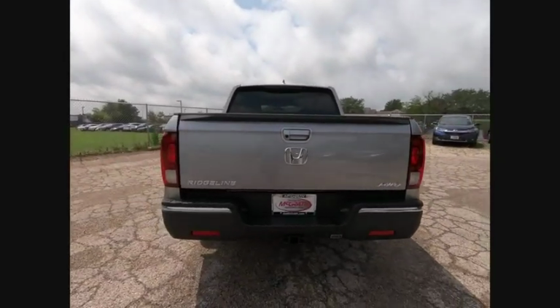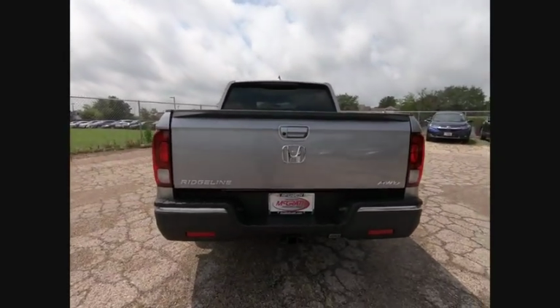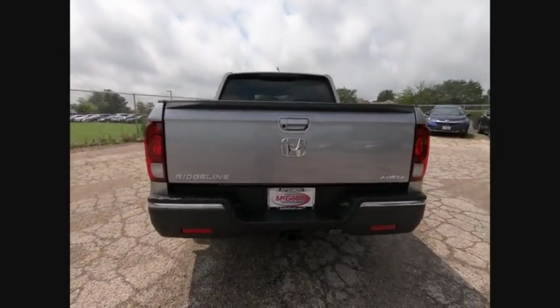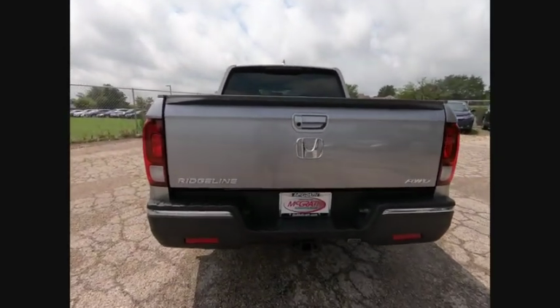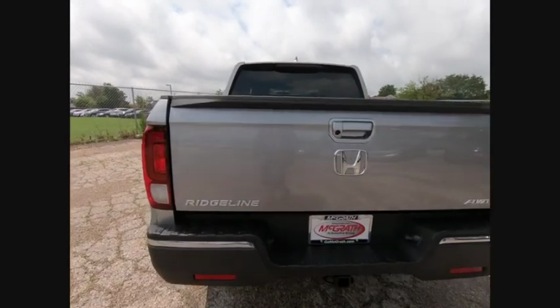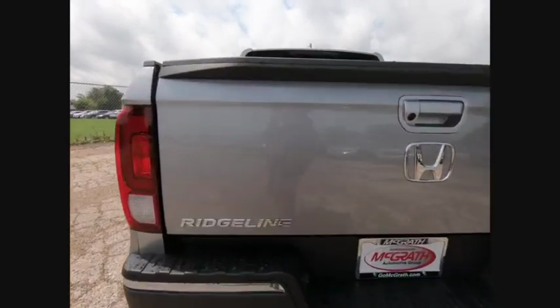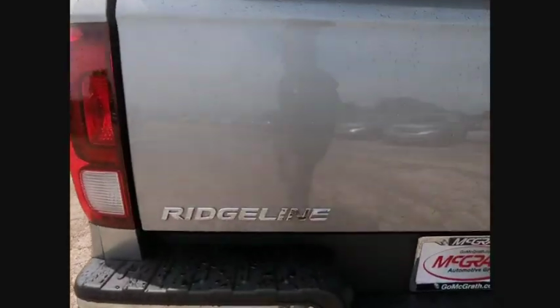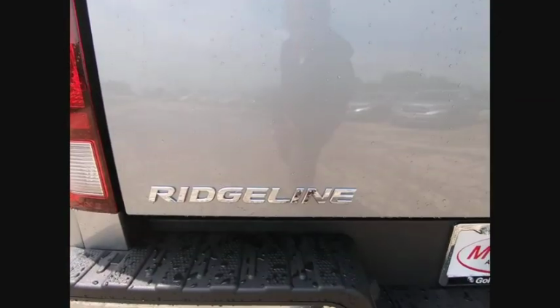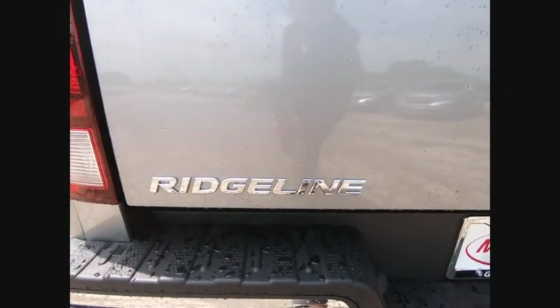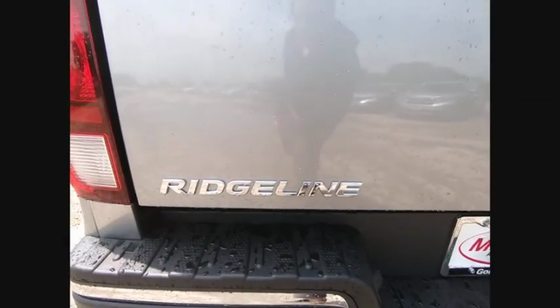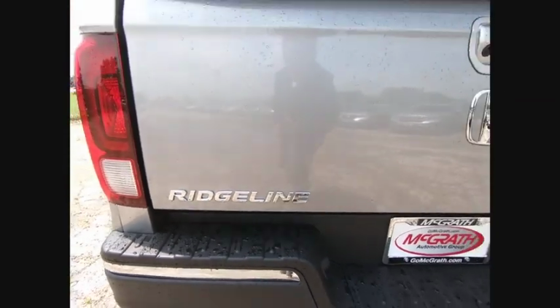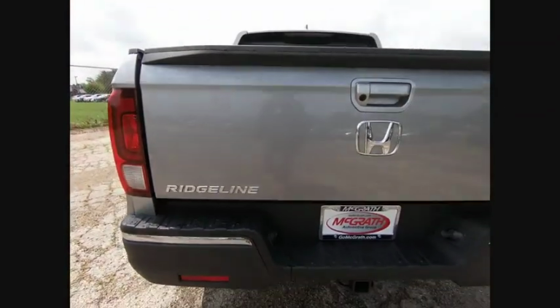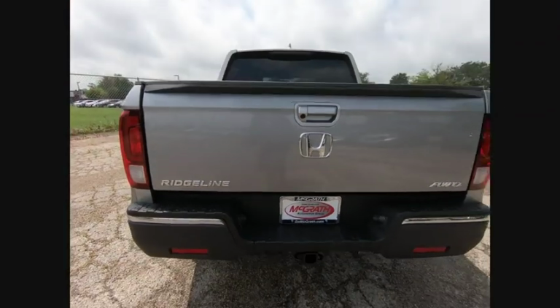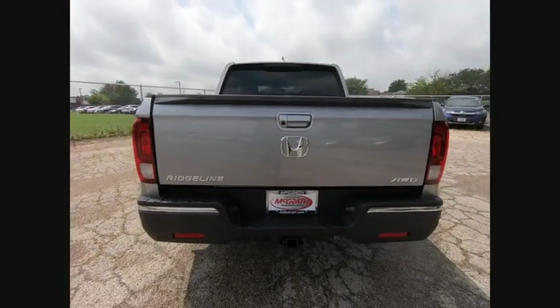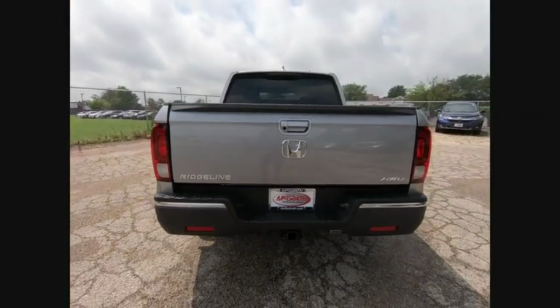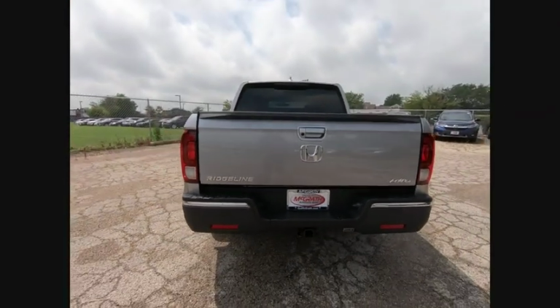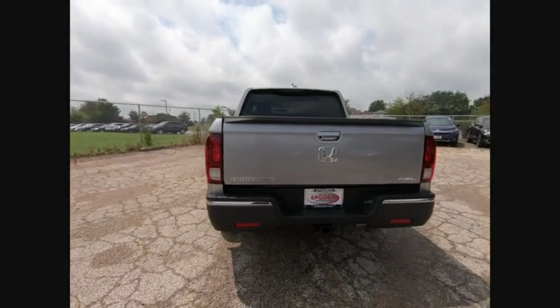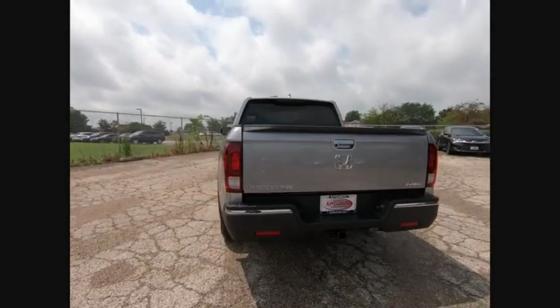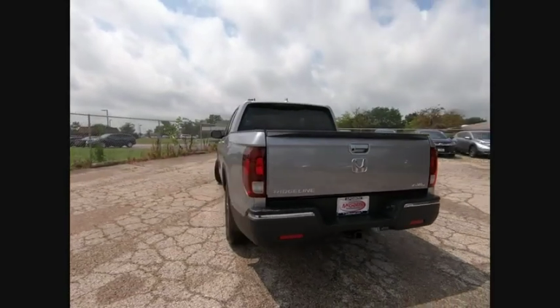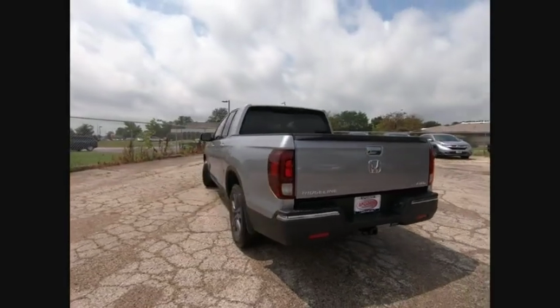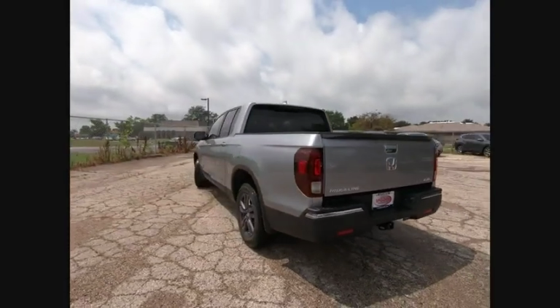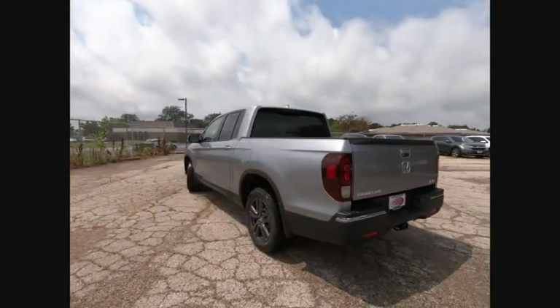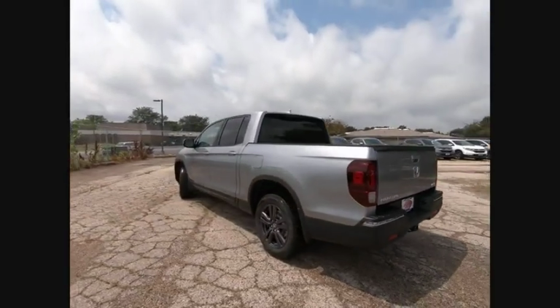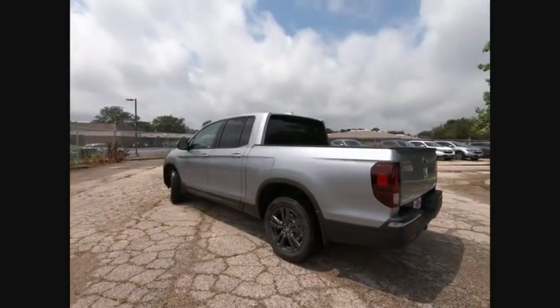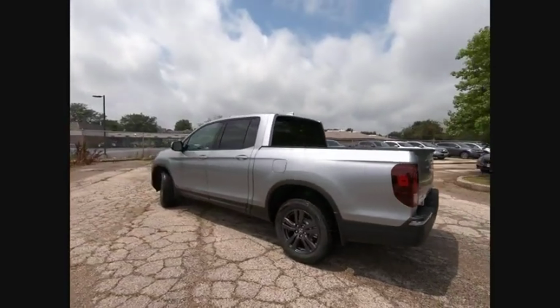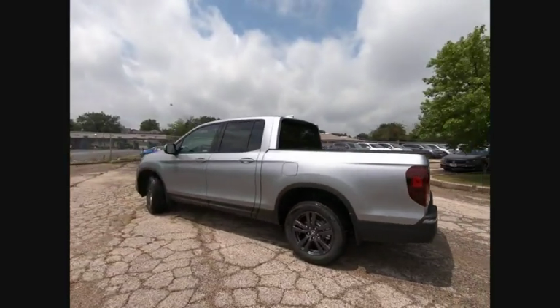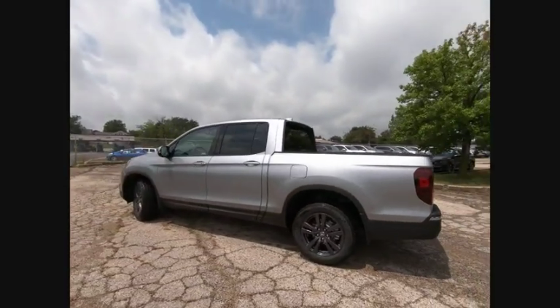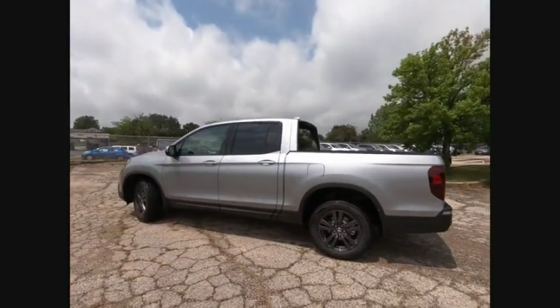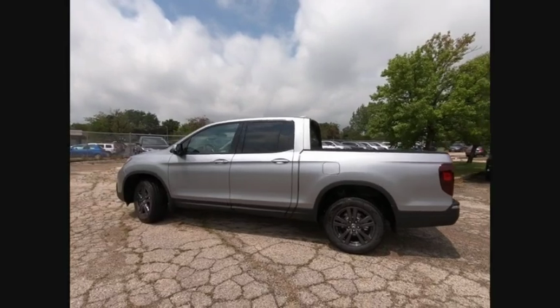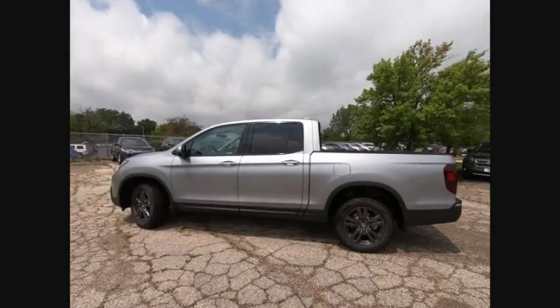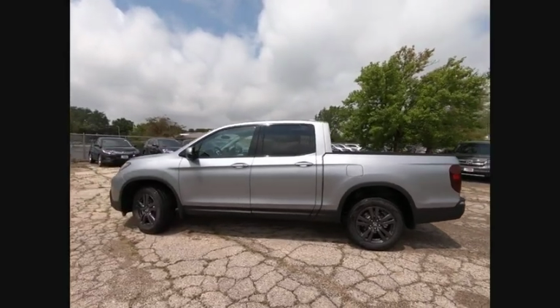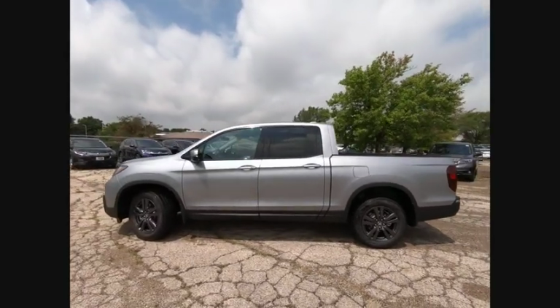Here are some of this vehicle's great options: tow hitch, bed liner, all-wheel drive, aluminum wheels, brake assist, traction control, stability control, intermittent wipers, daytime running lights, engine immobilizer.